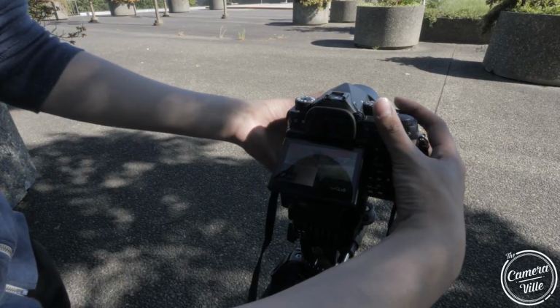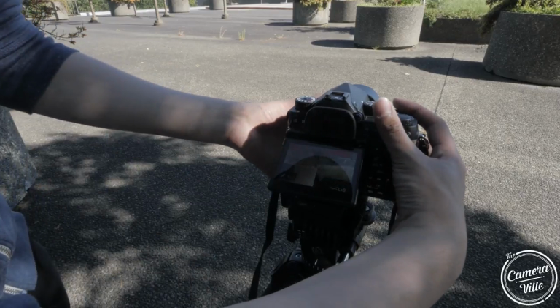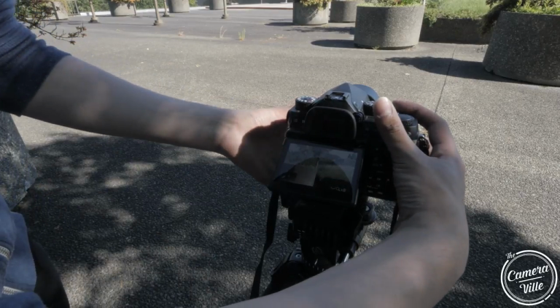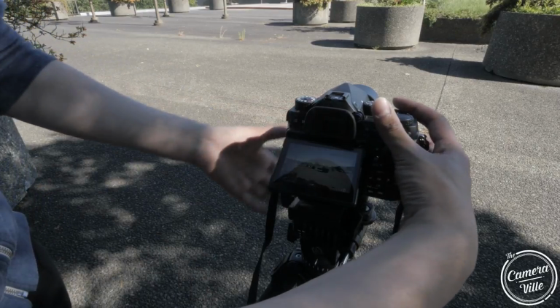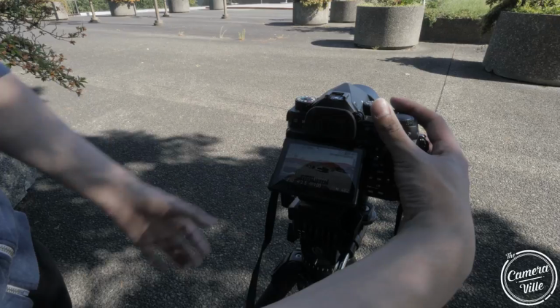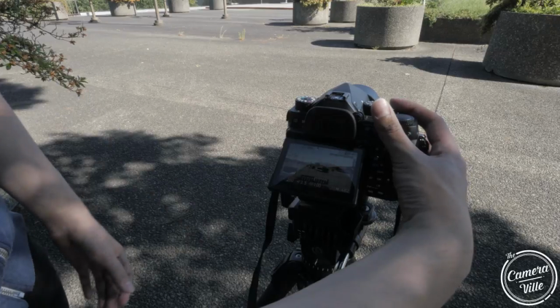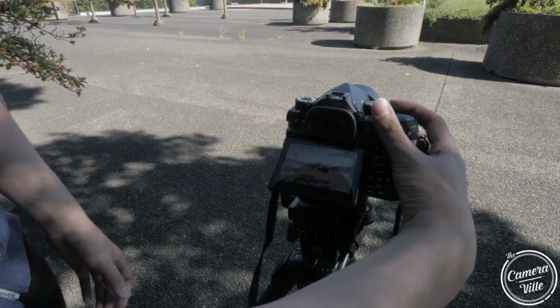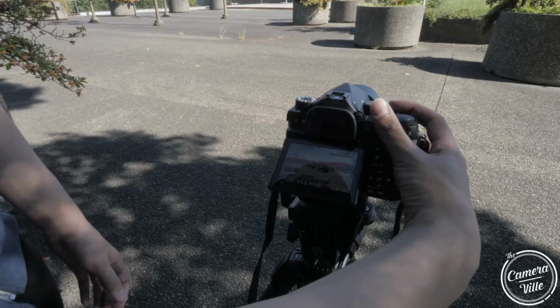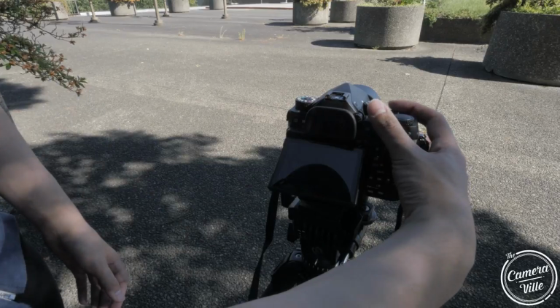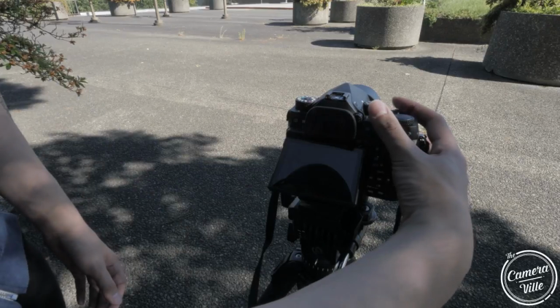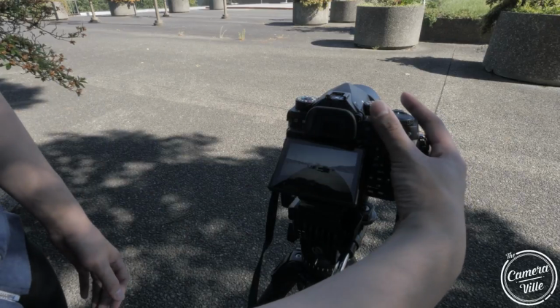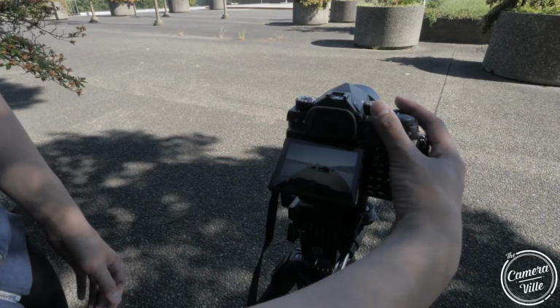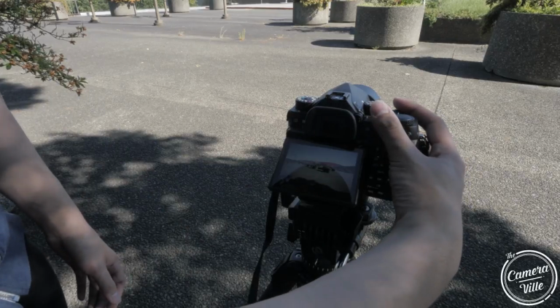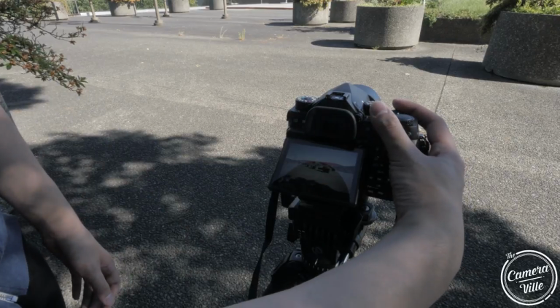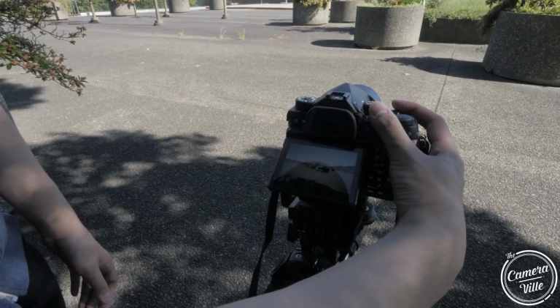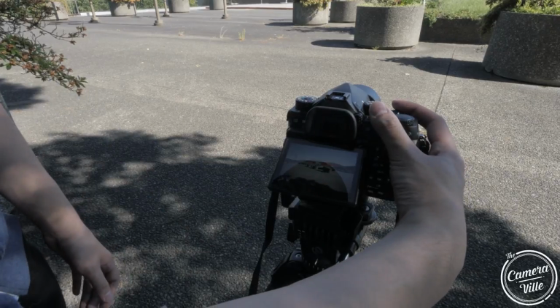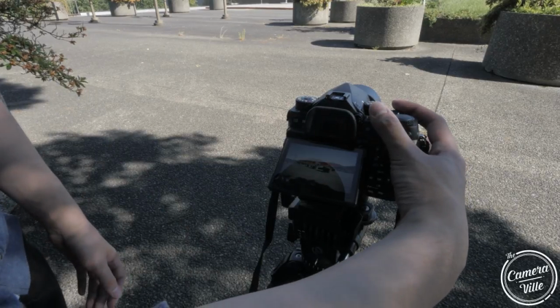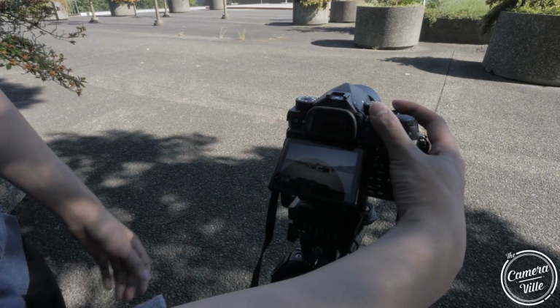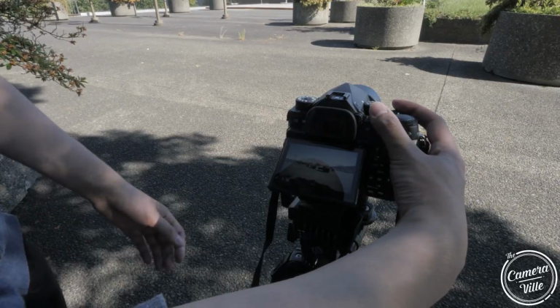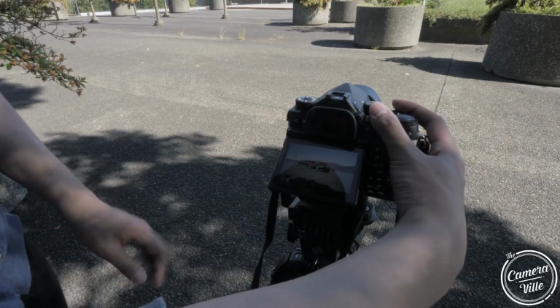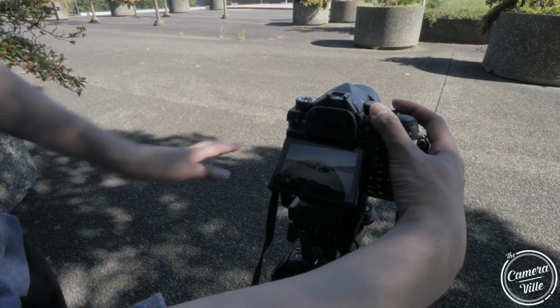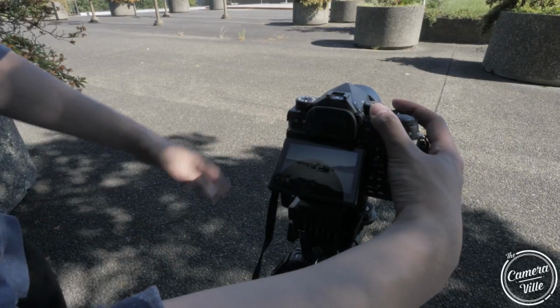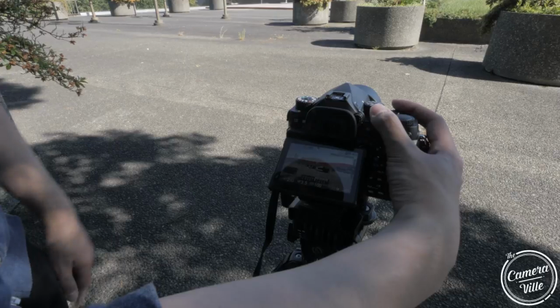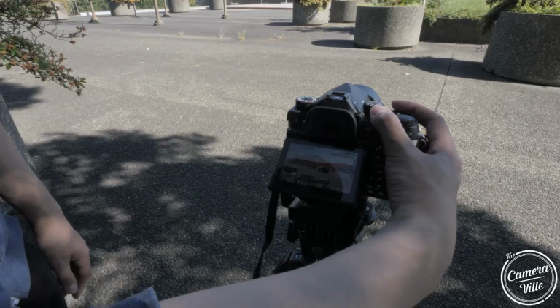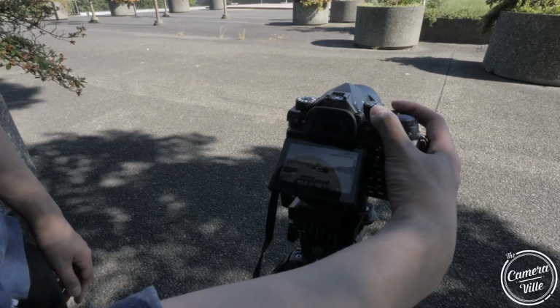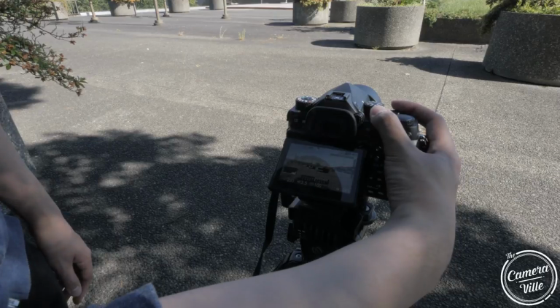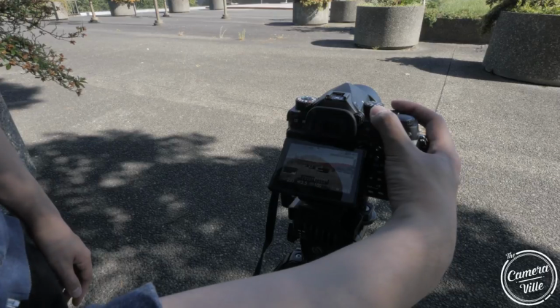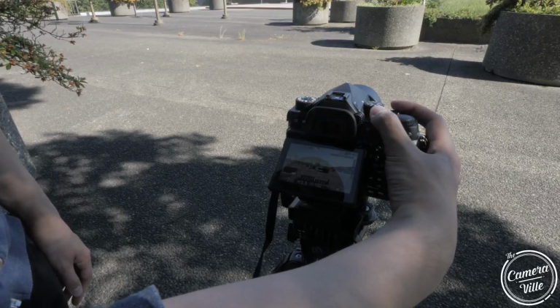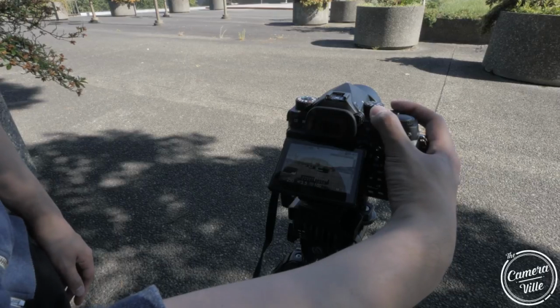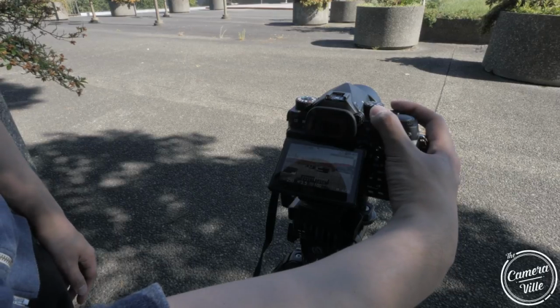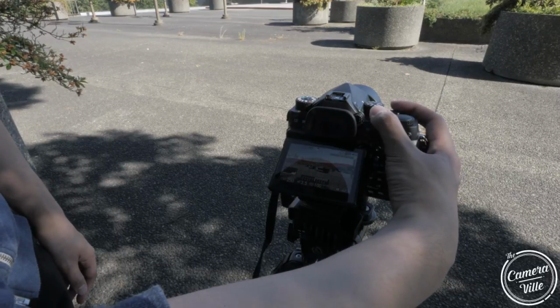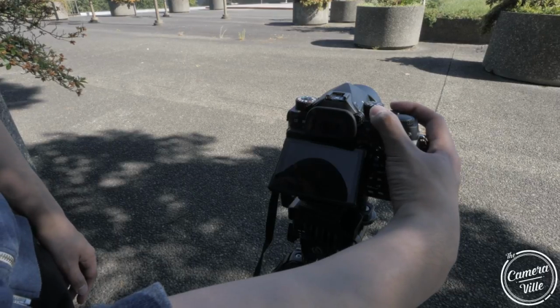The Pentax K1 is definitely one of the best landscape shooting cameras on the market. So if you guys are really into purely landscape photography, I would suggest switching to Pentax.